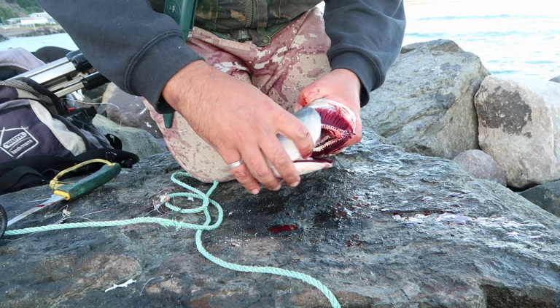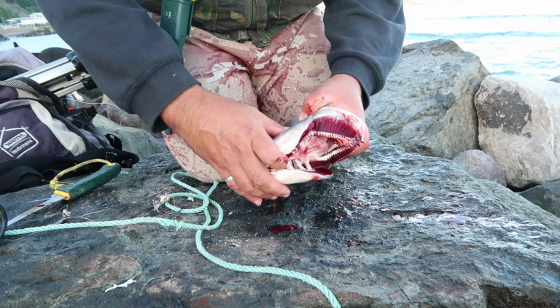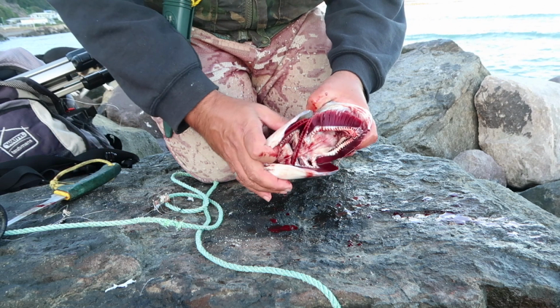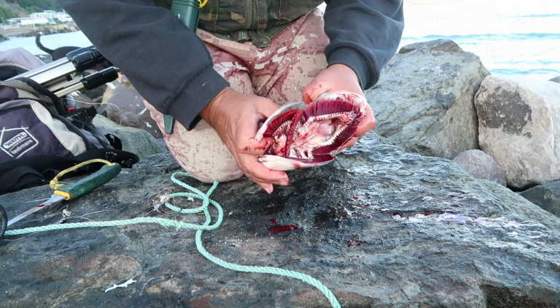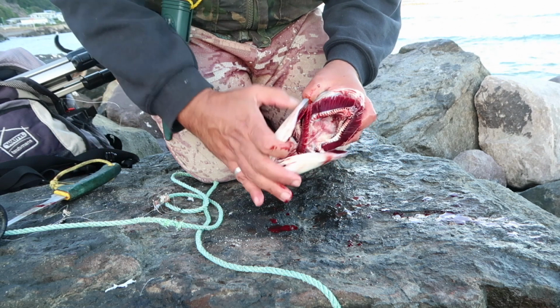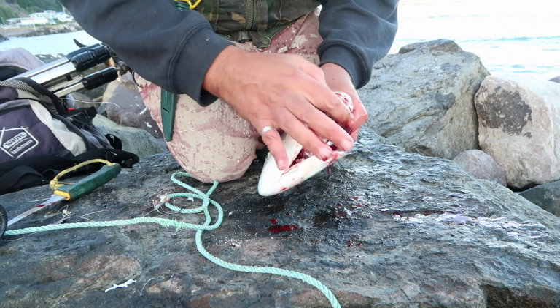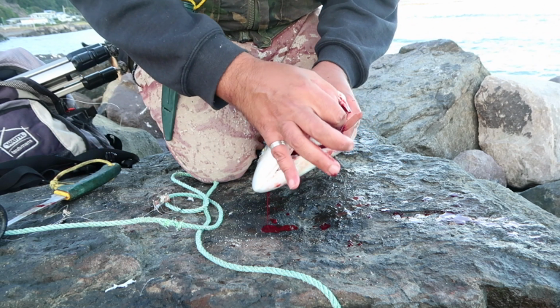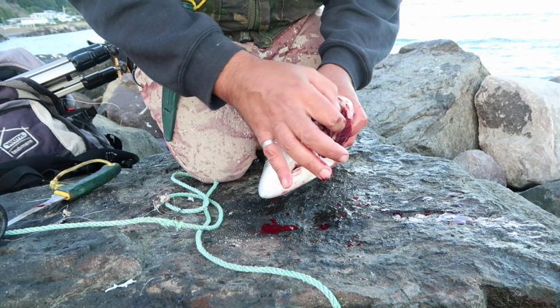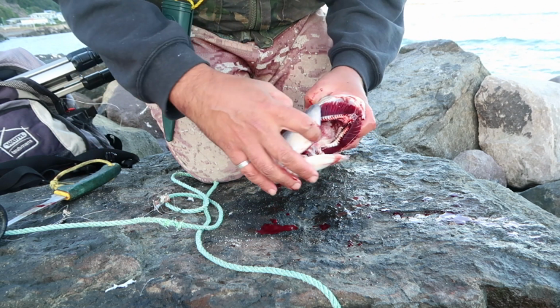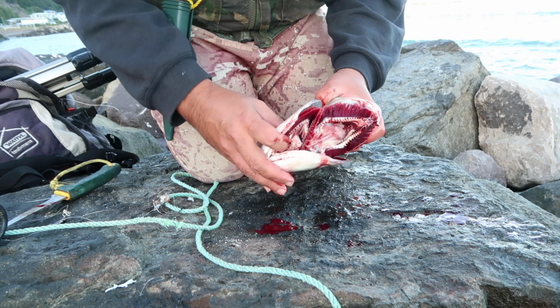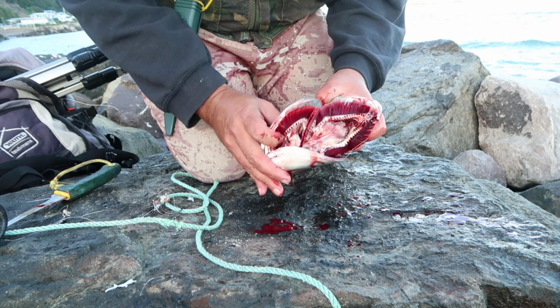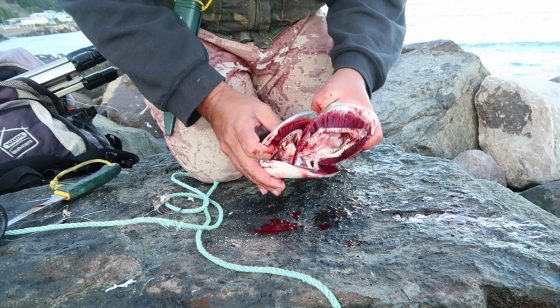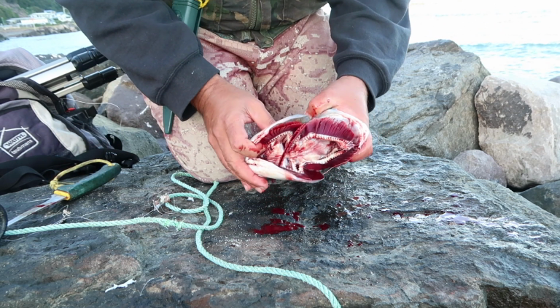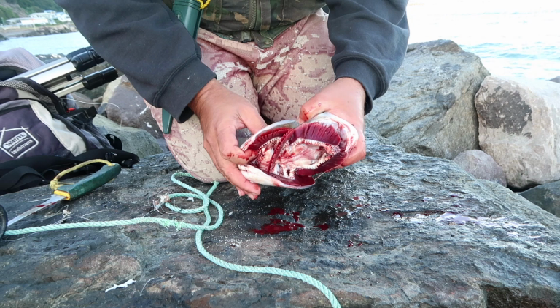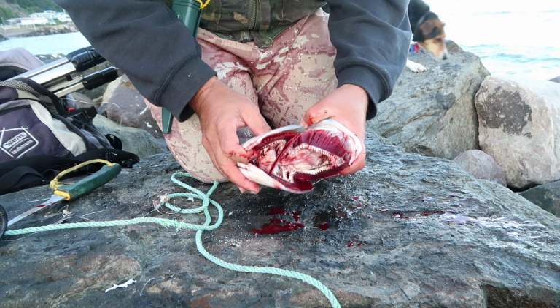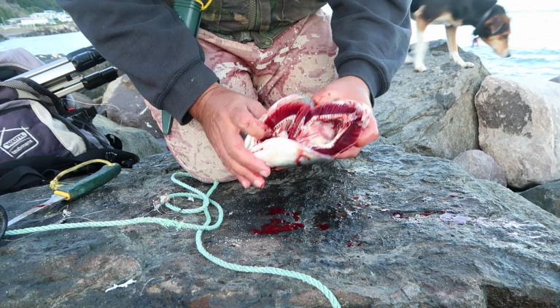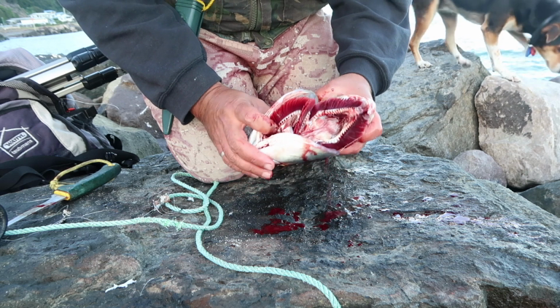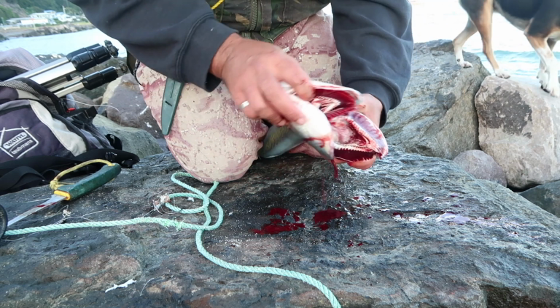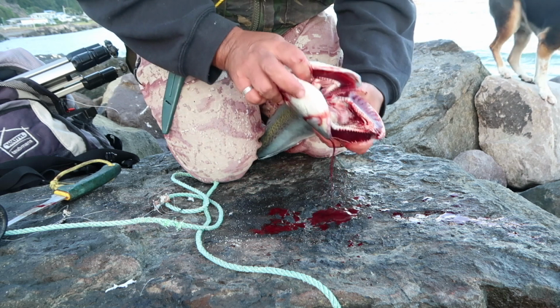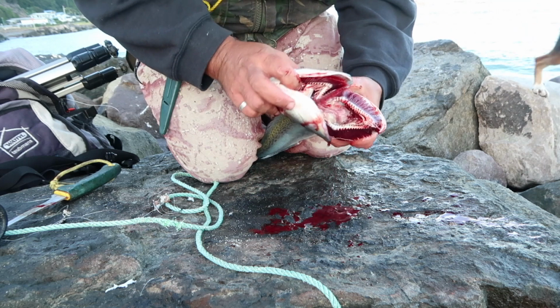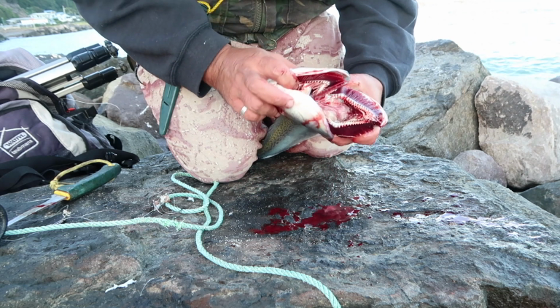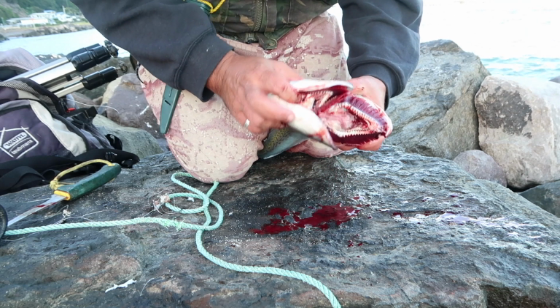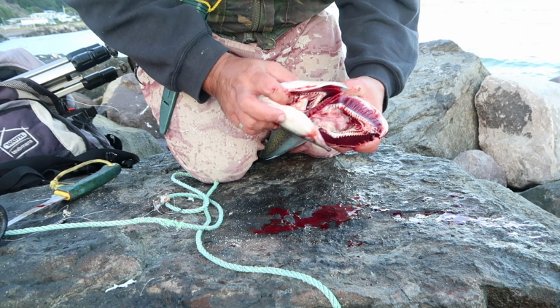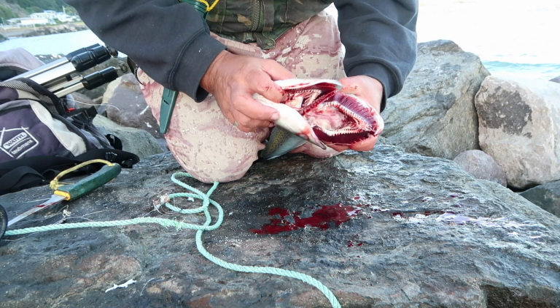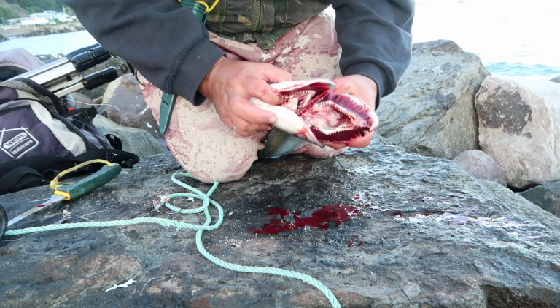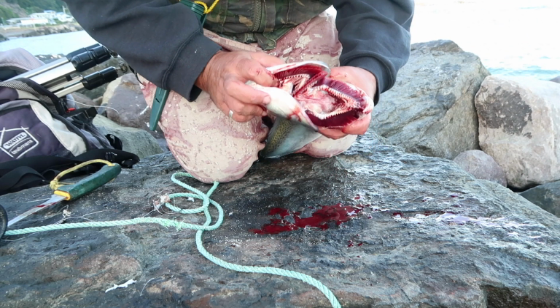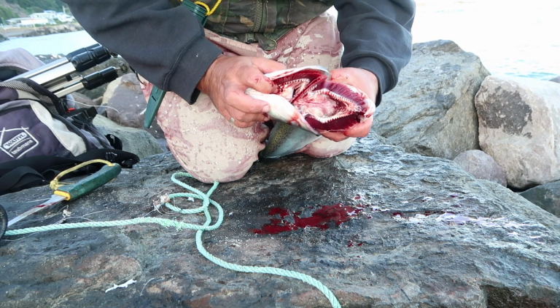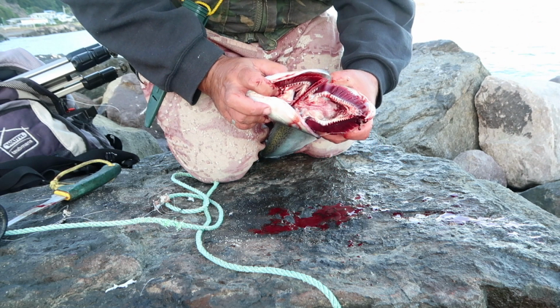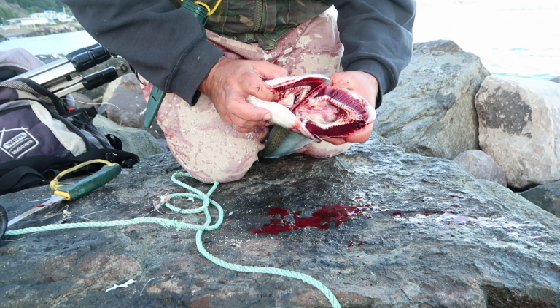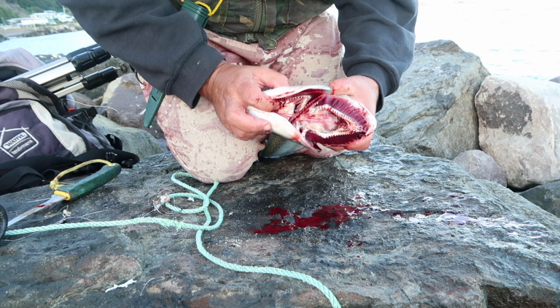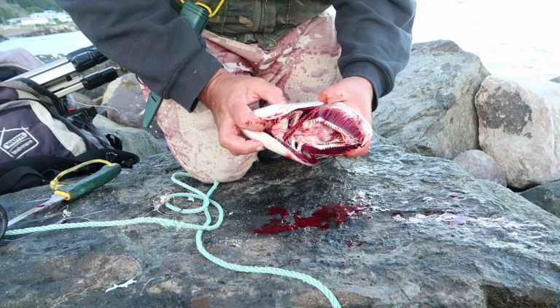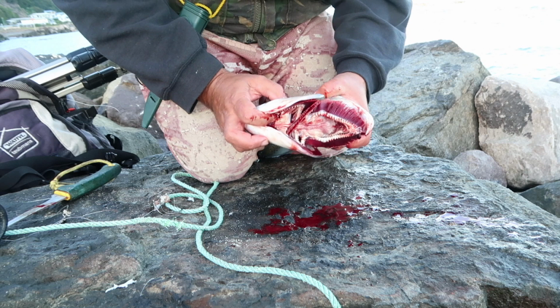Now you've really got to bleed your kahawai — some guys don't, but that is the best way, and then you don't tinge your fish either. See the blood coming out of there?